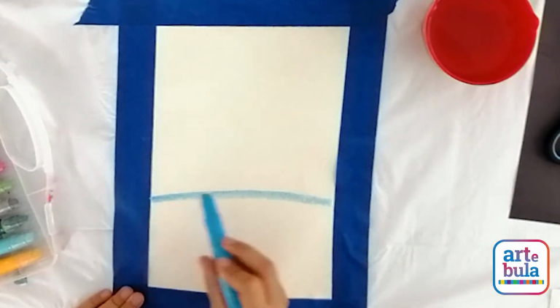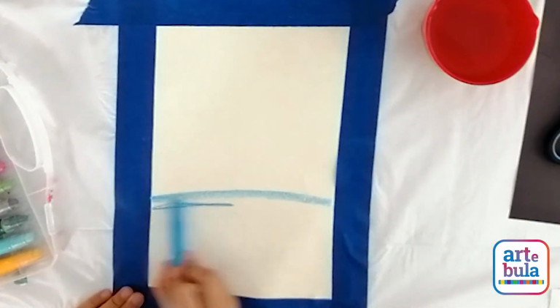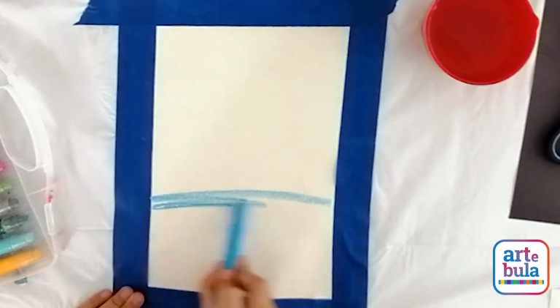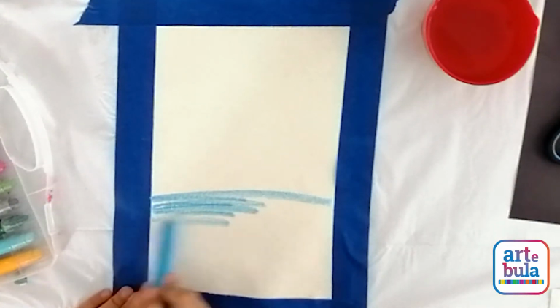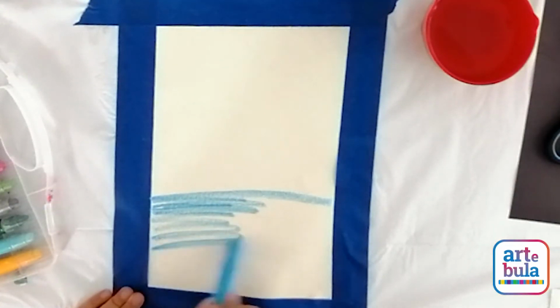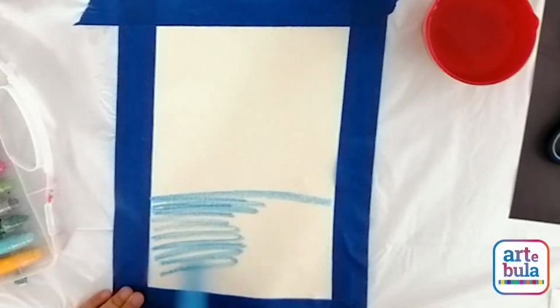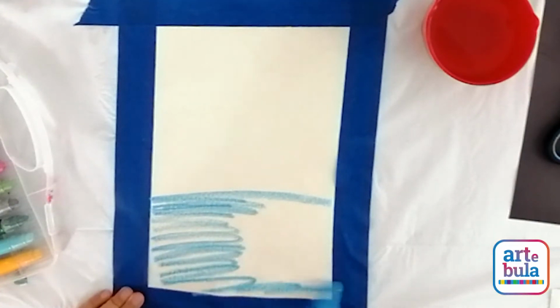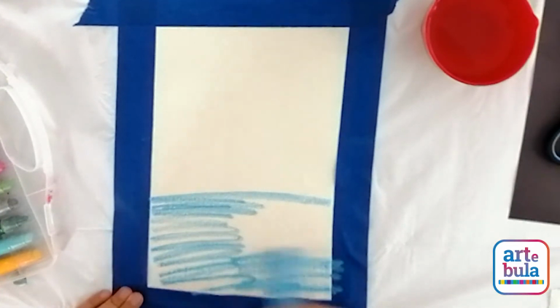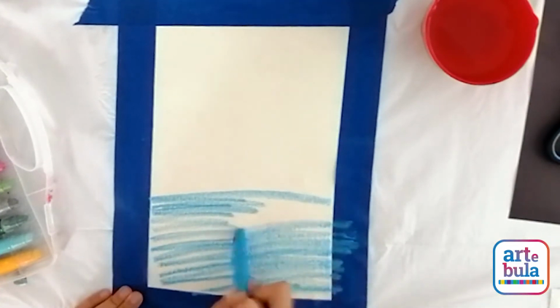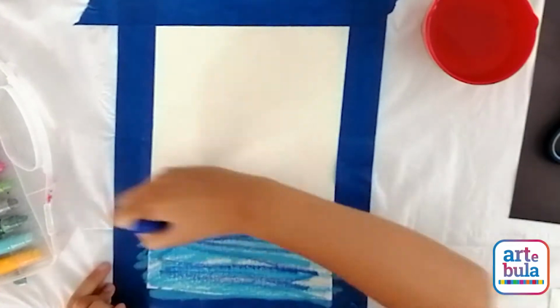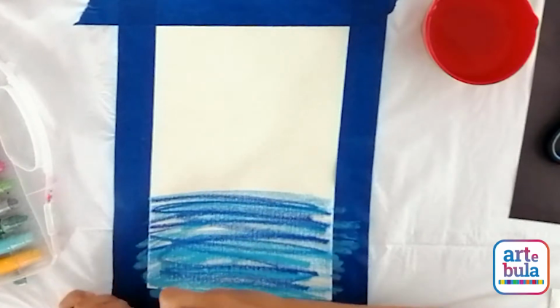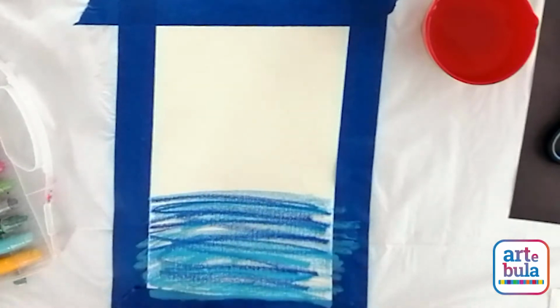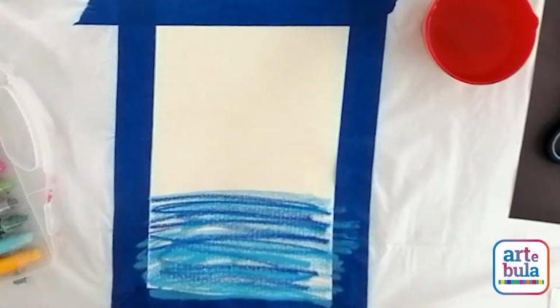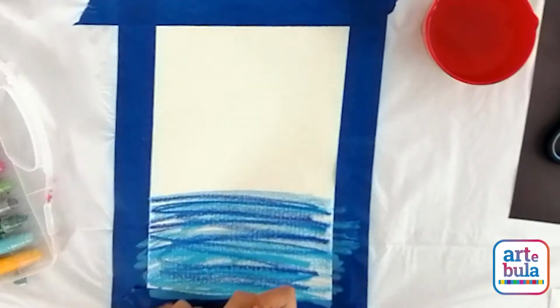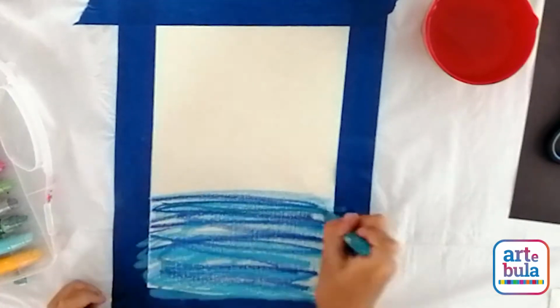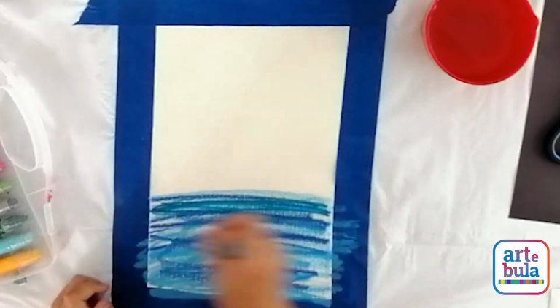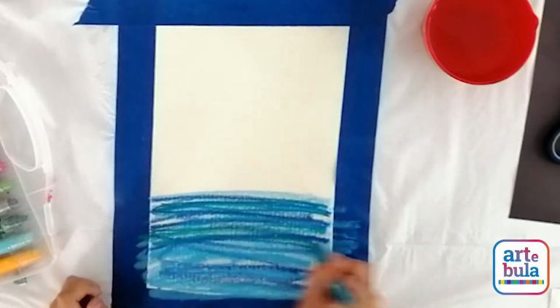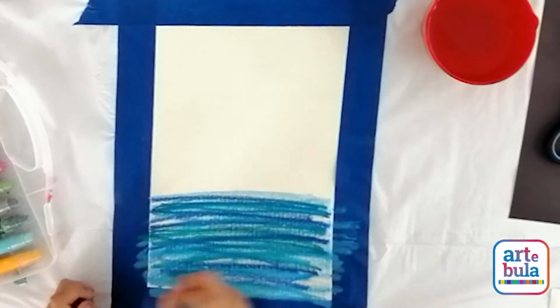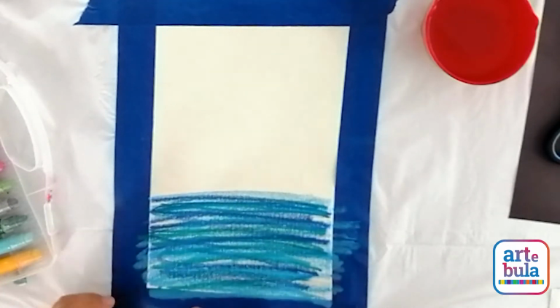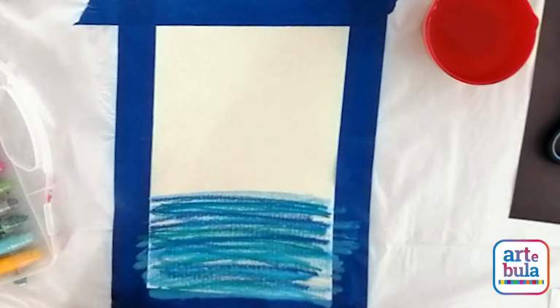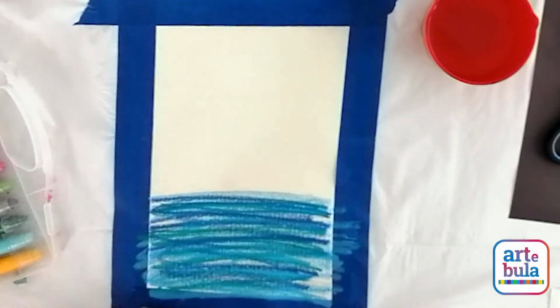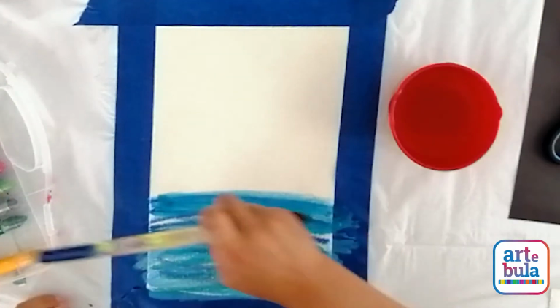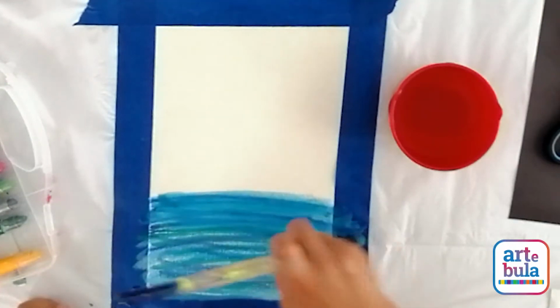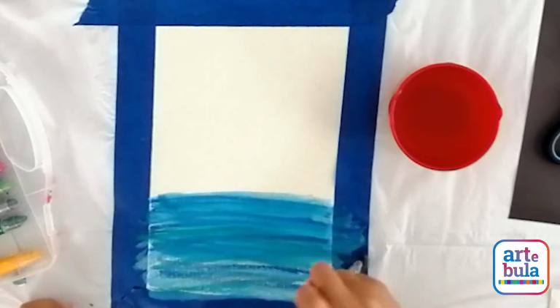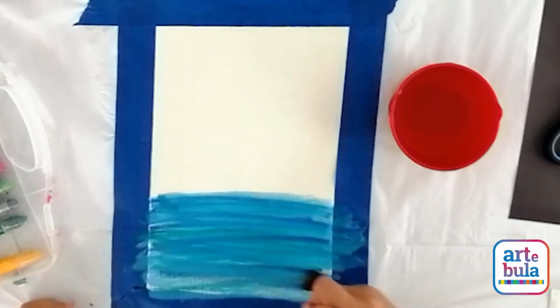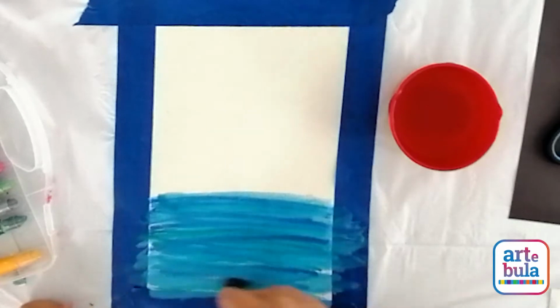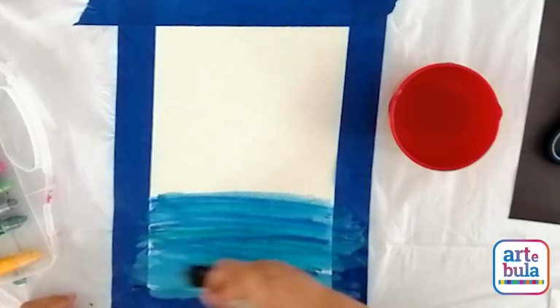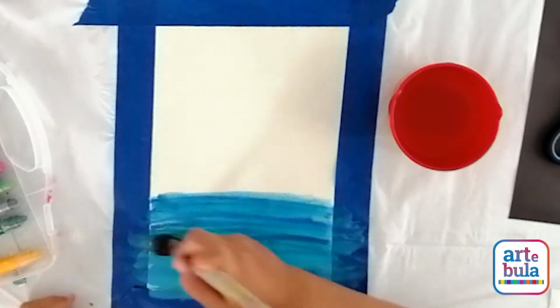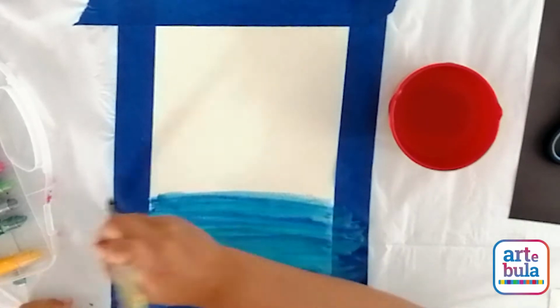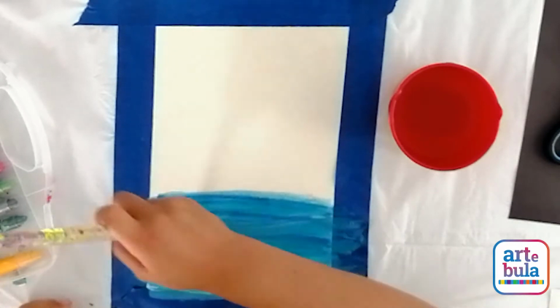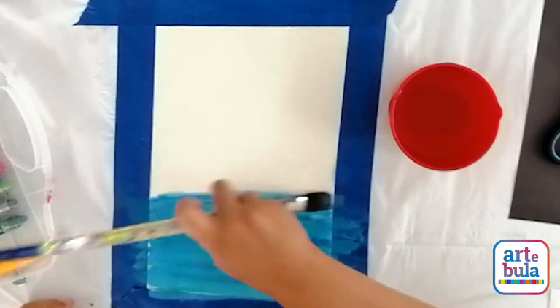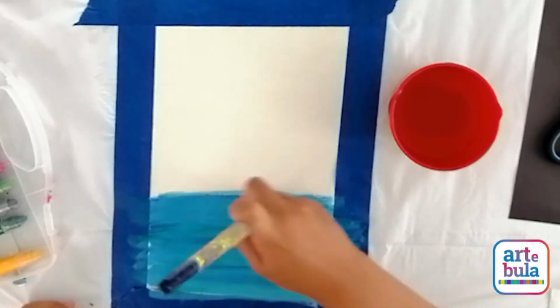First you're going to paint the water. Choose whatever colors of blue you like. Add some water to your paintbrush and then start to blend the water to give it a nice smooth finish.